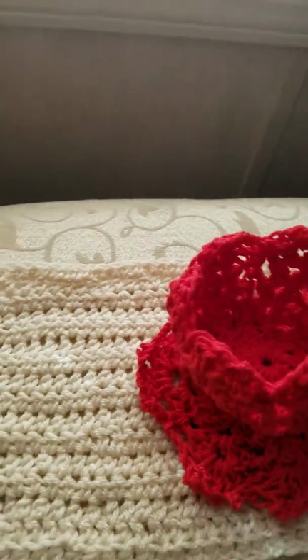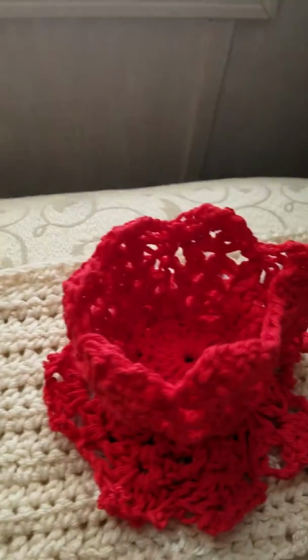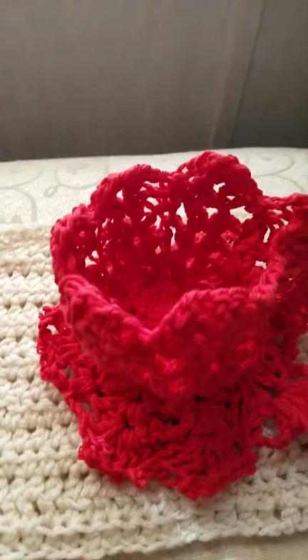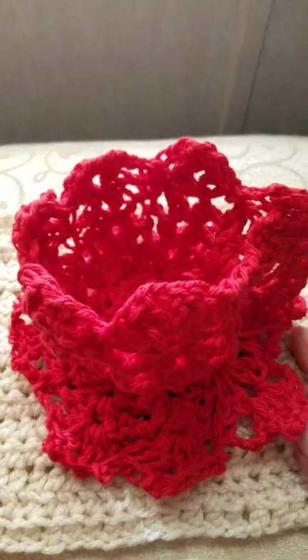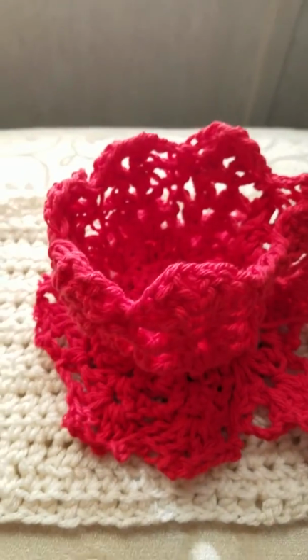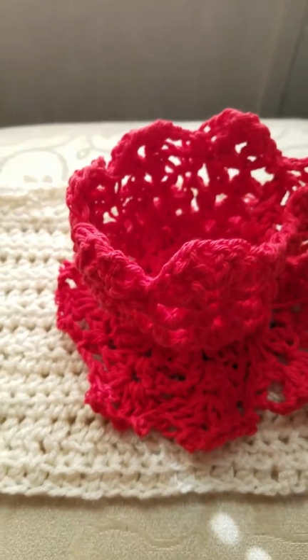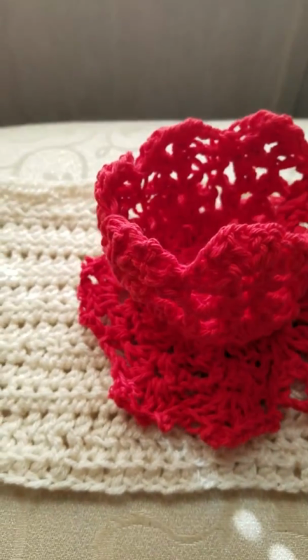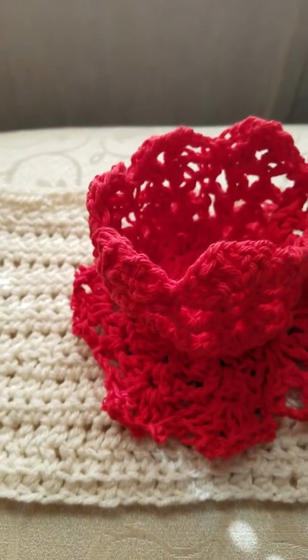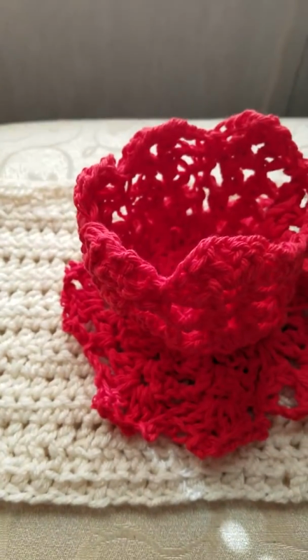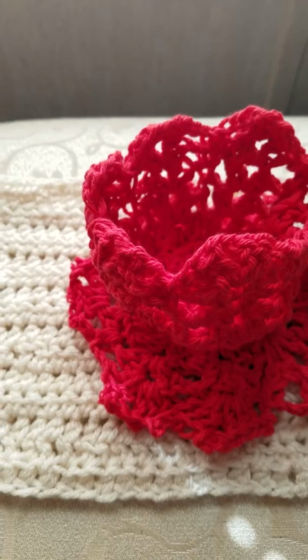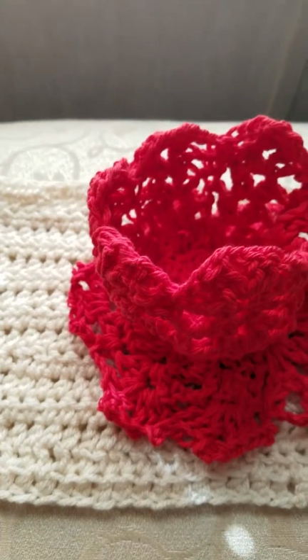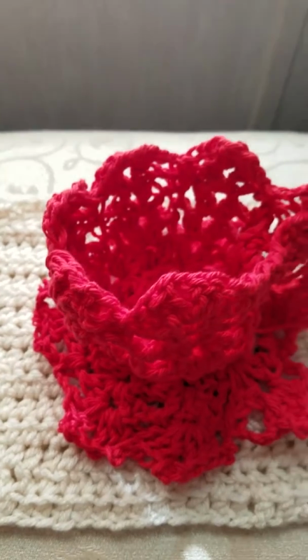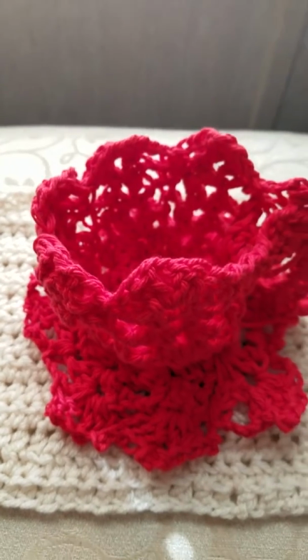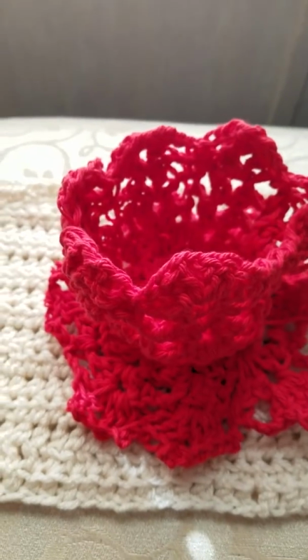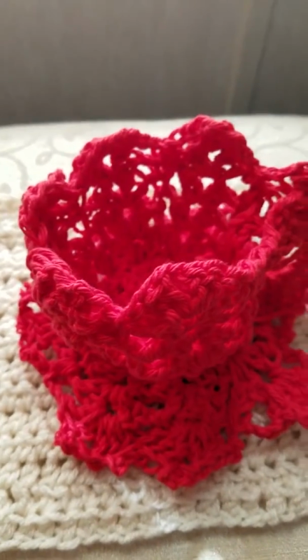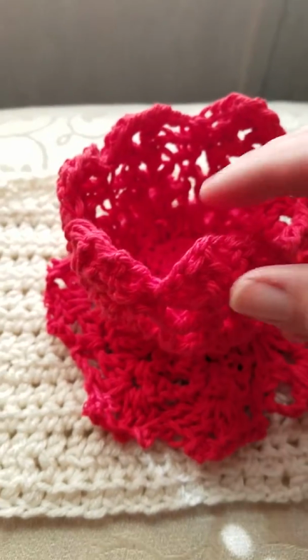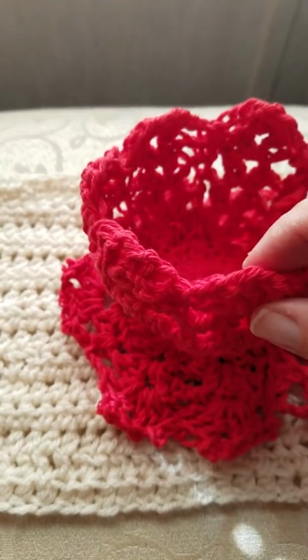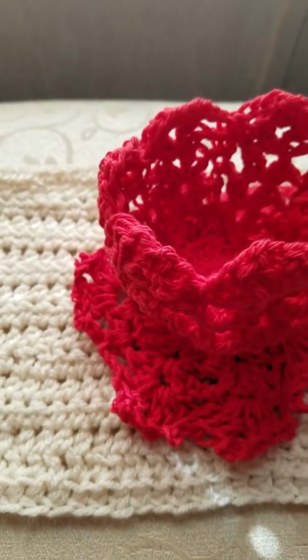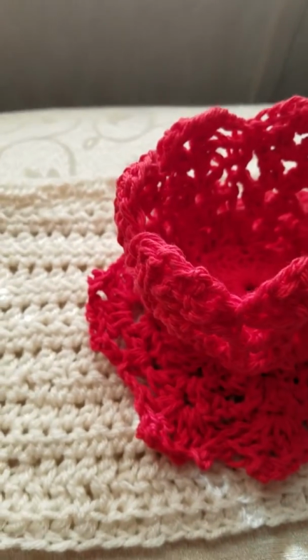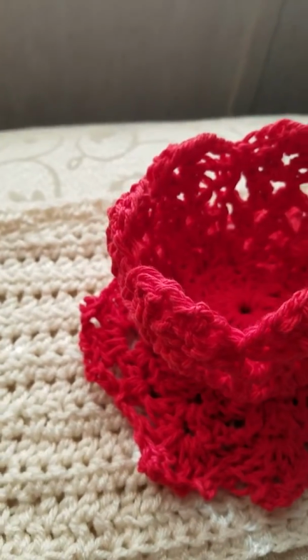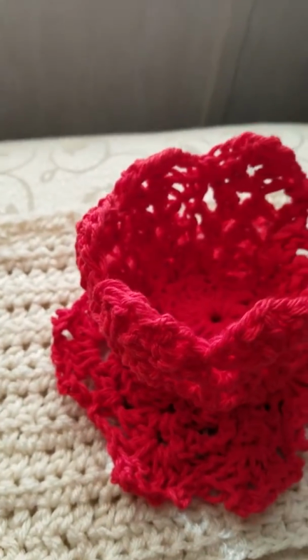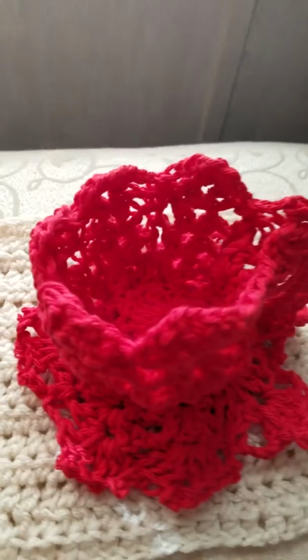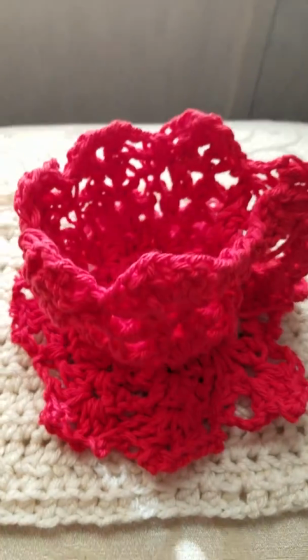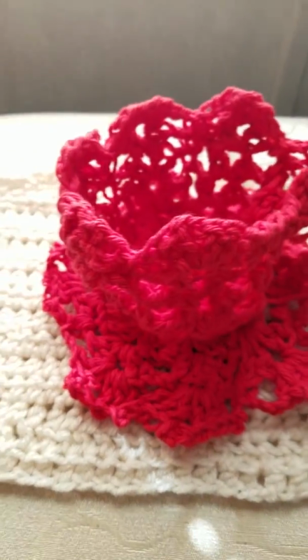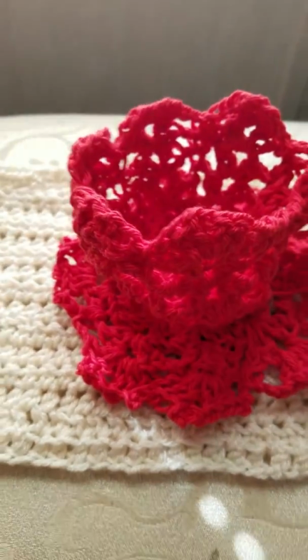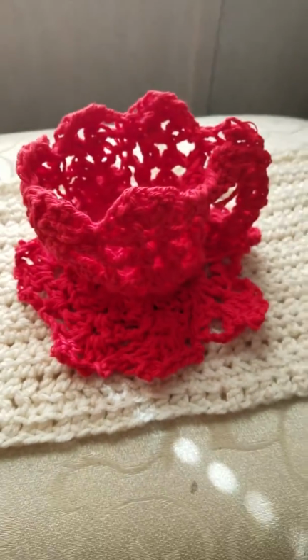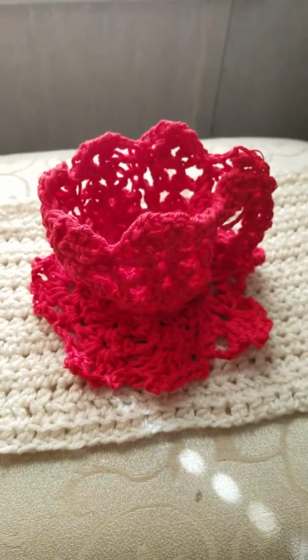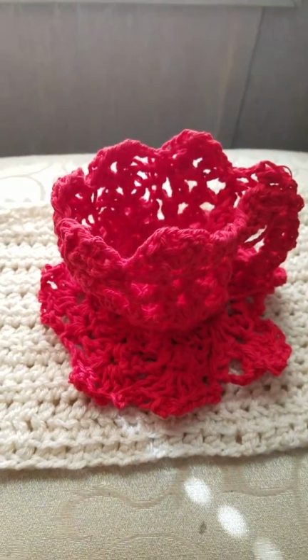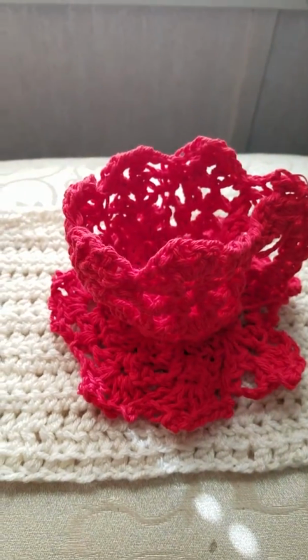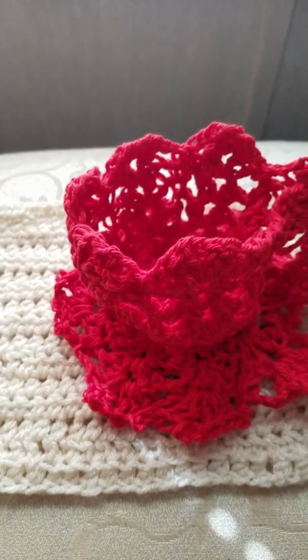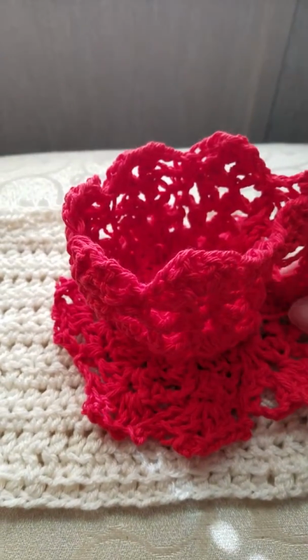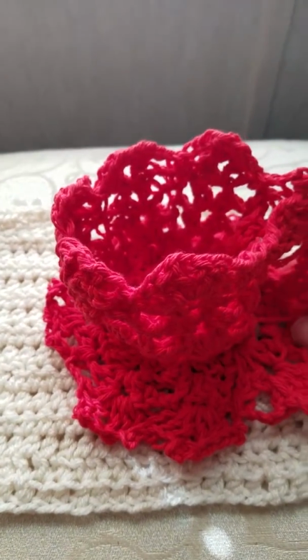I made it out of 100% cotton yarn, and I thought I'd have to spray it with something, but I didn't — it's just standing on its own. I'm glad of that, and I just wanted to show everybody what I was finally able to master making.